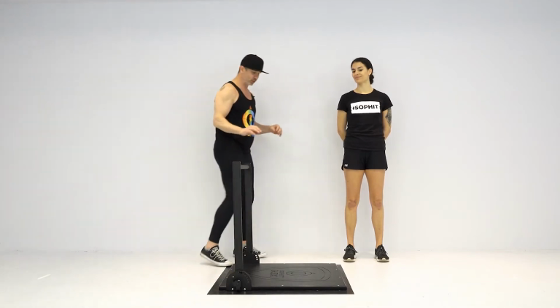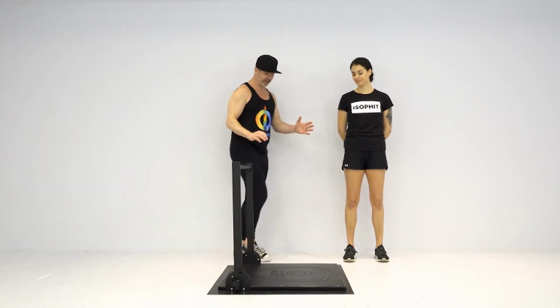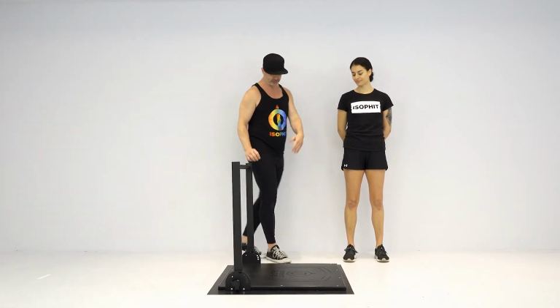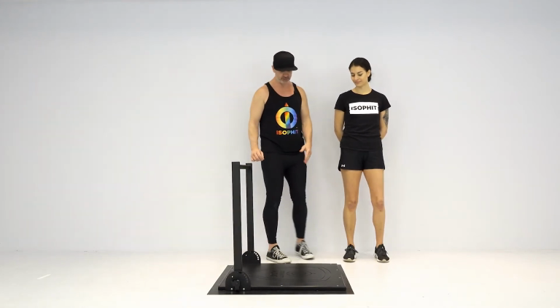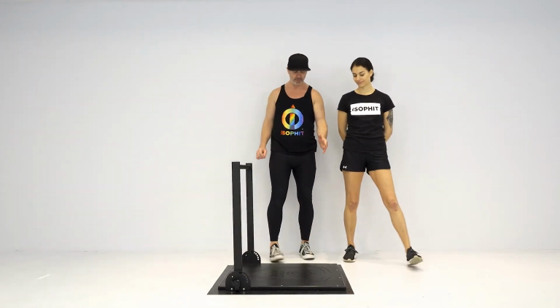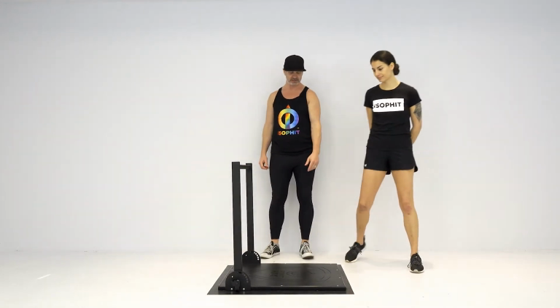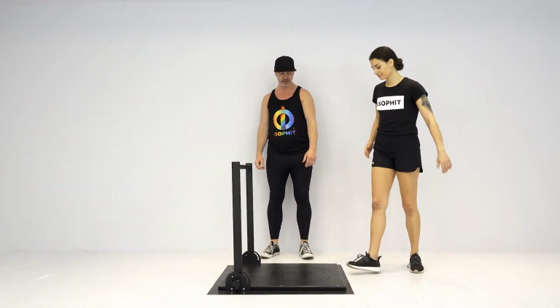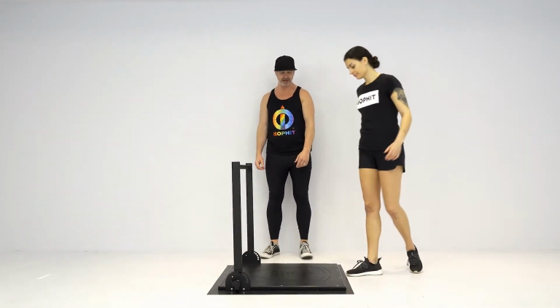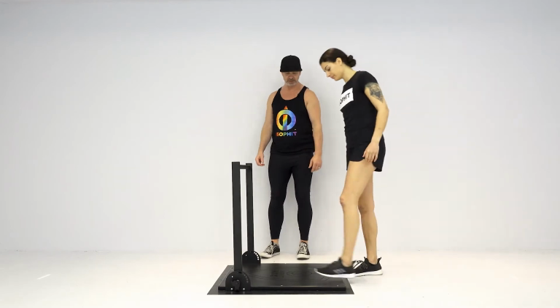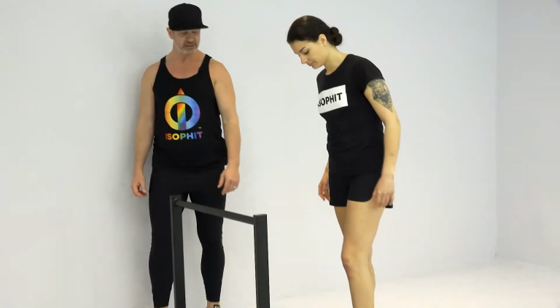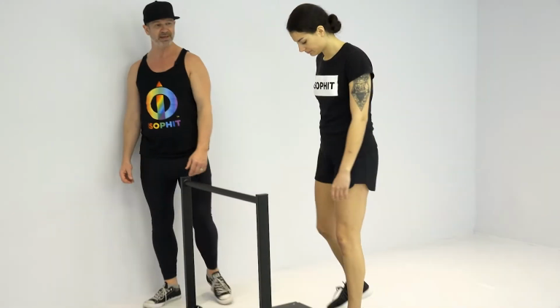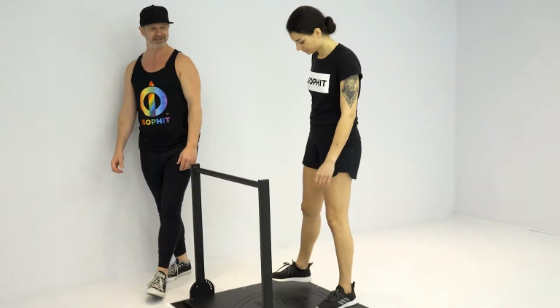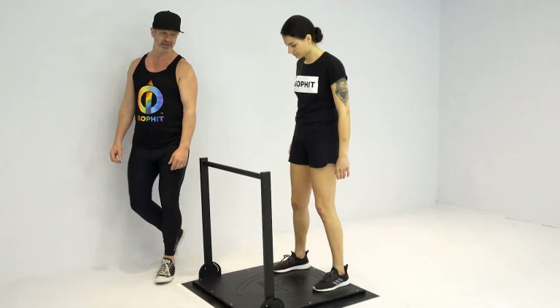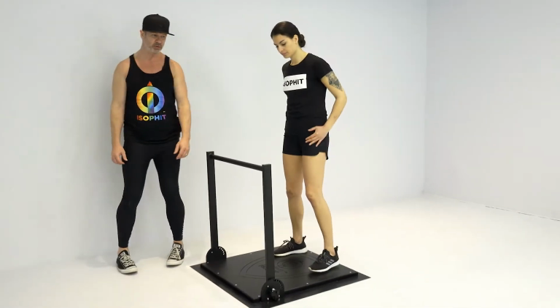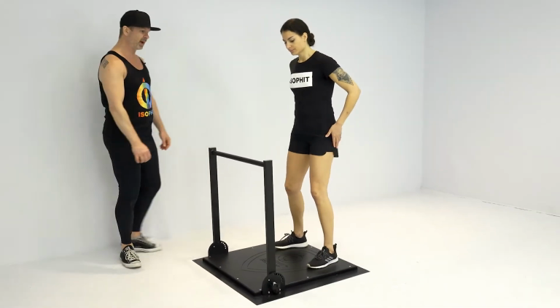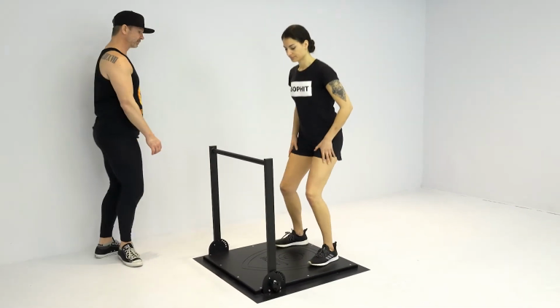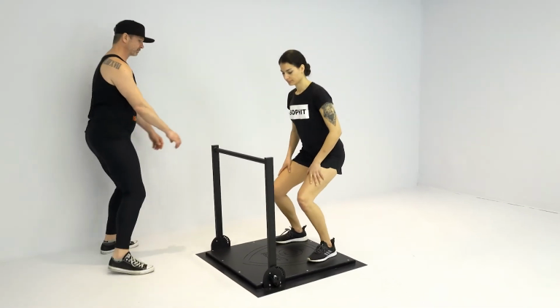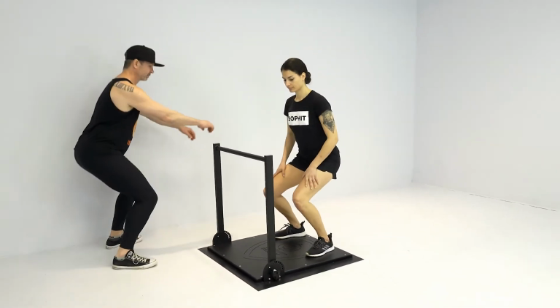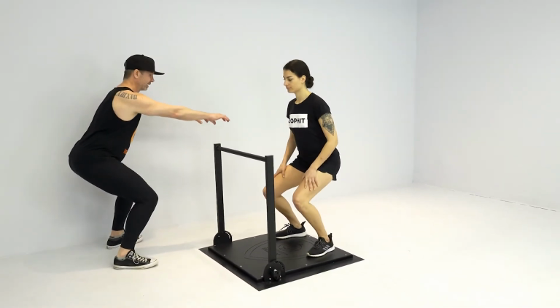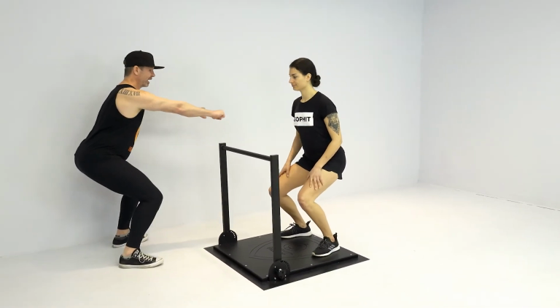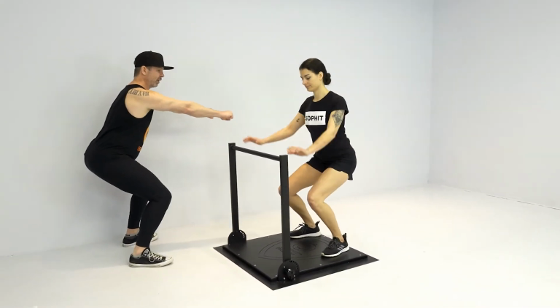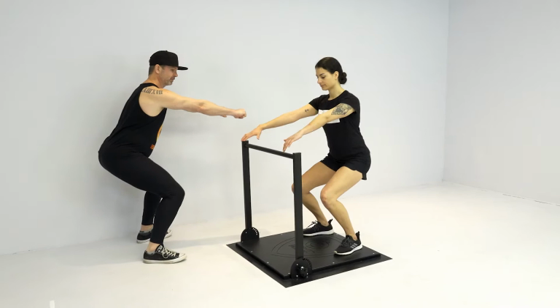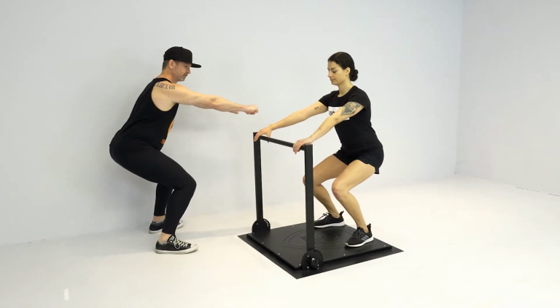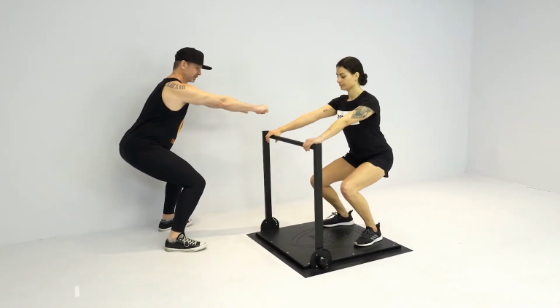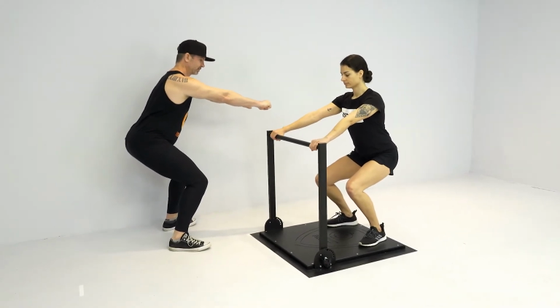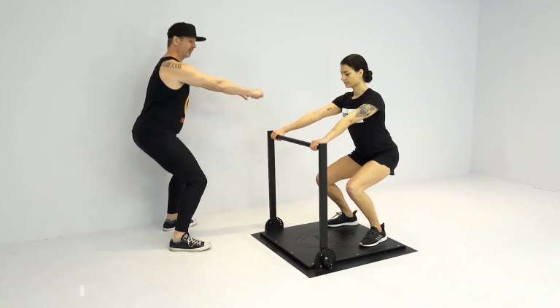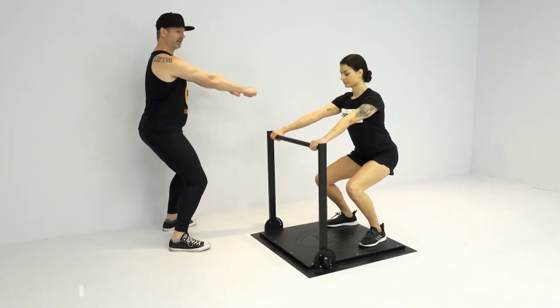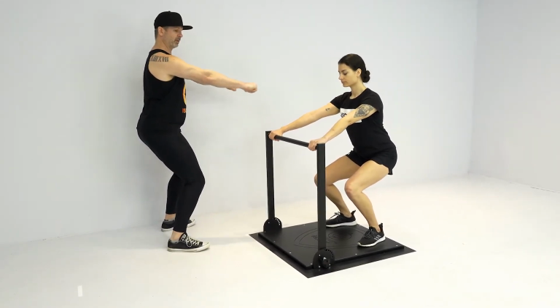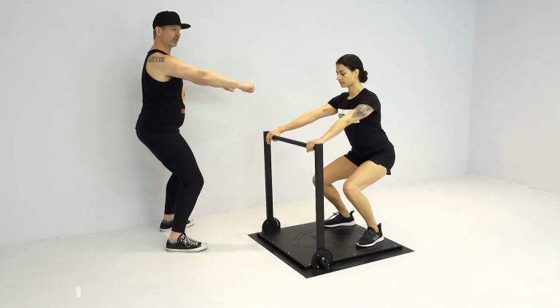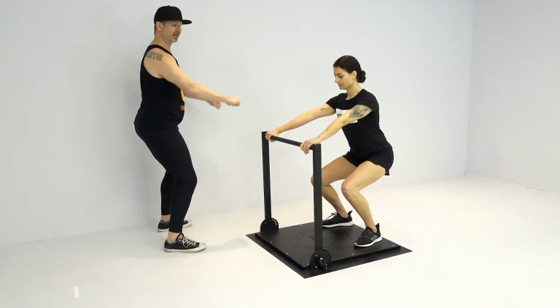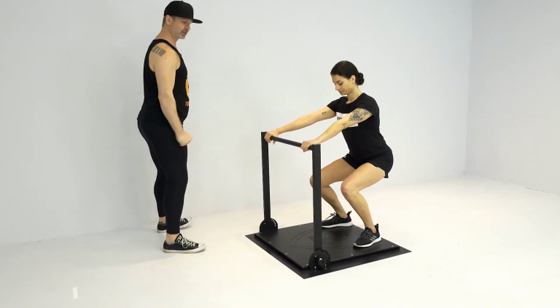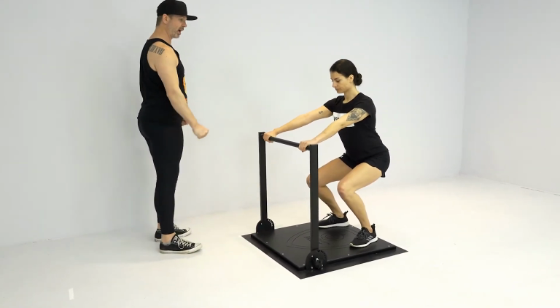So what we're going to have Rachel do is come and stand on top of the platform. She's going to come down into a quarter squat, grab the bar, and from here pull out nice and wide.